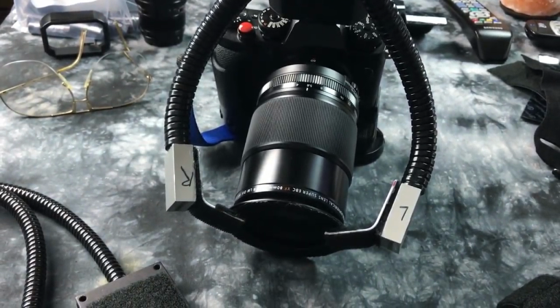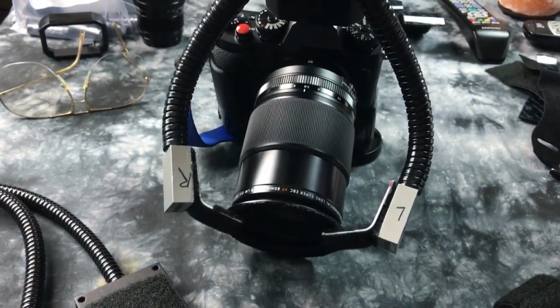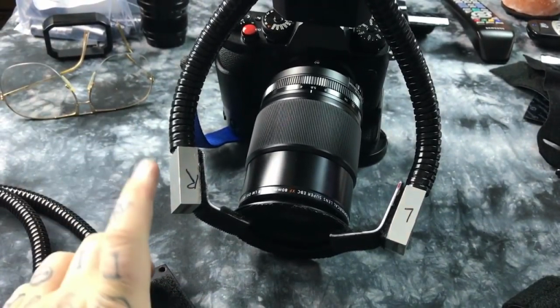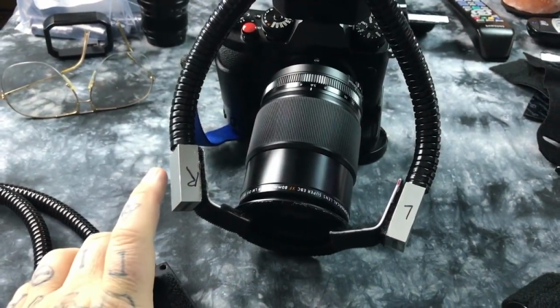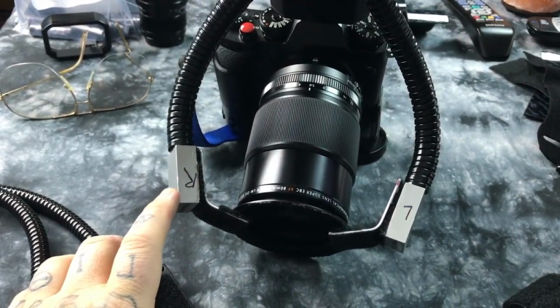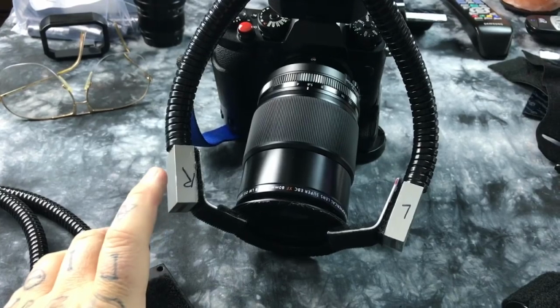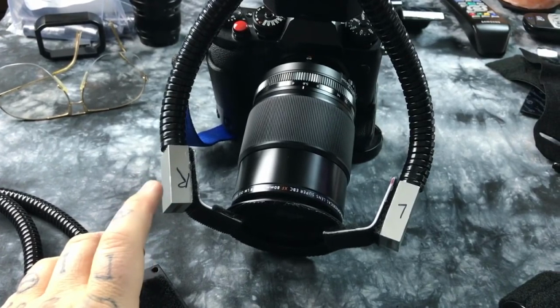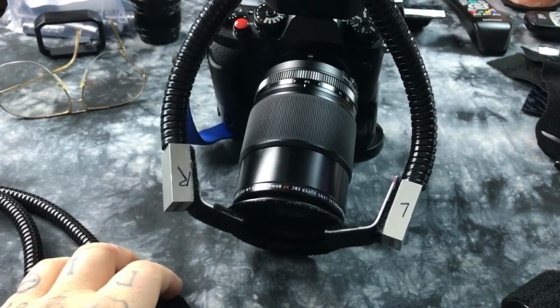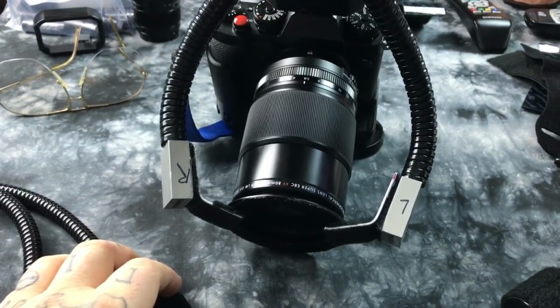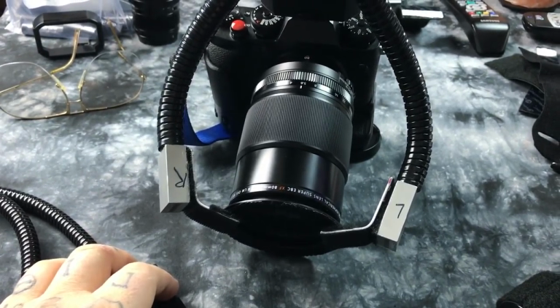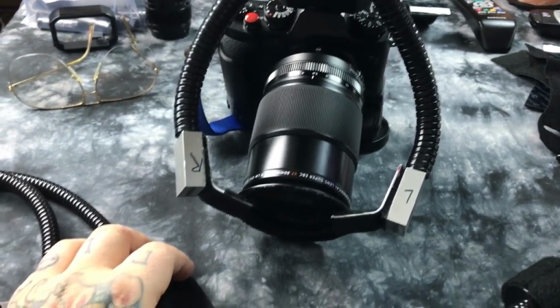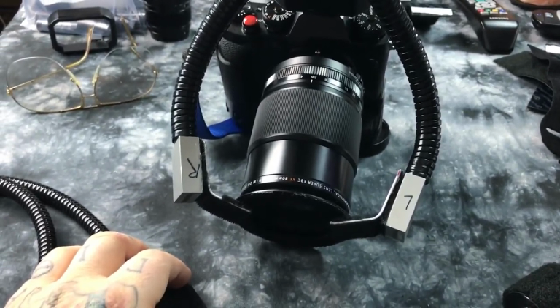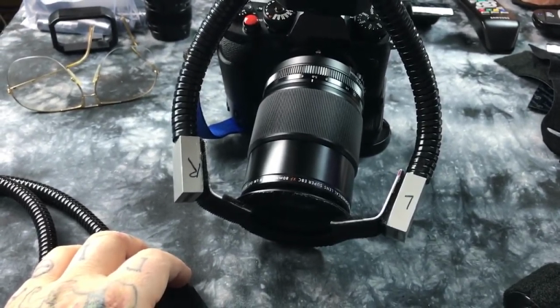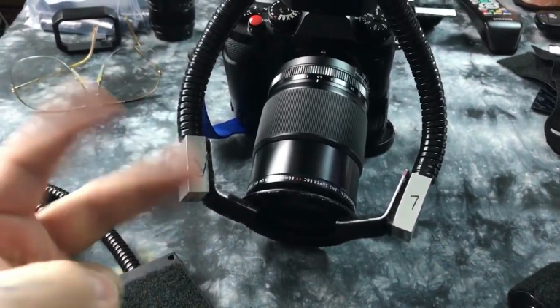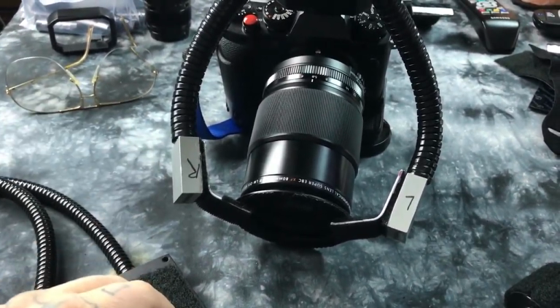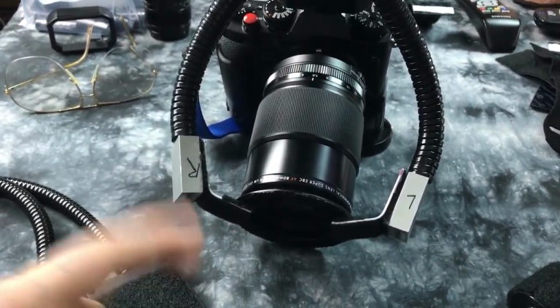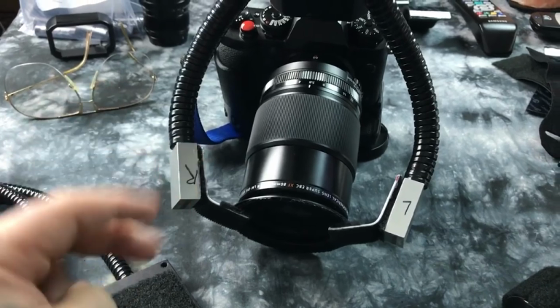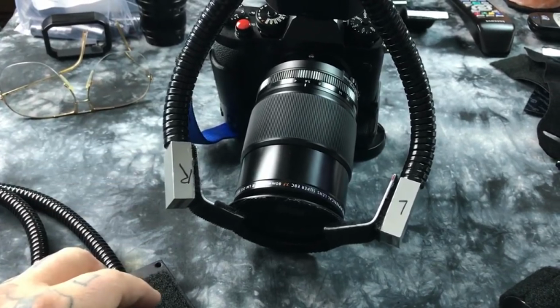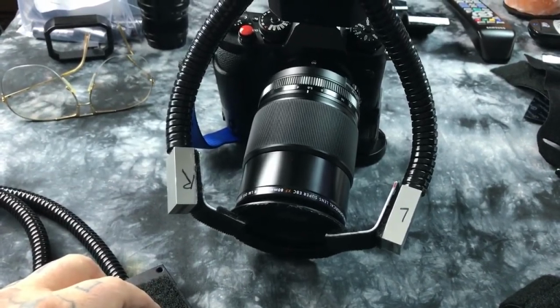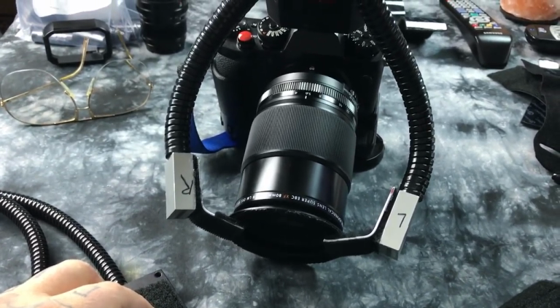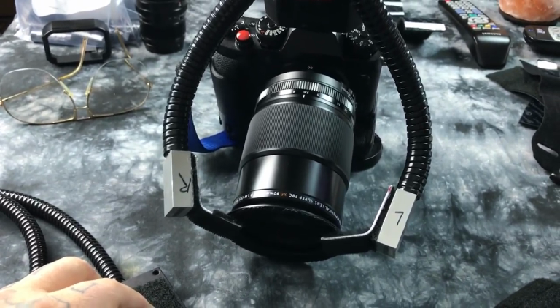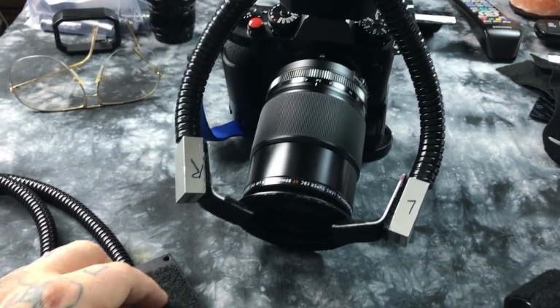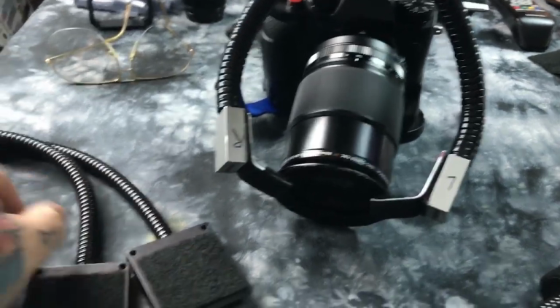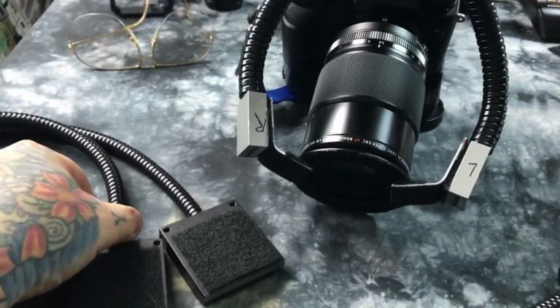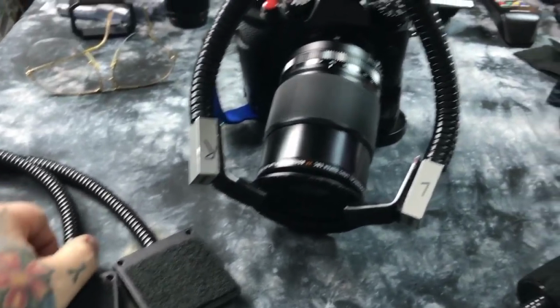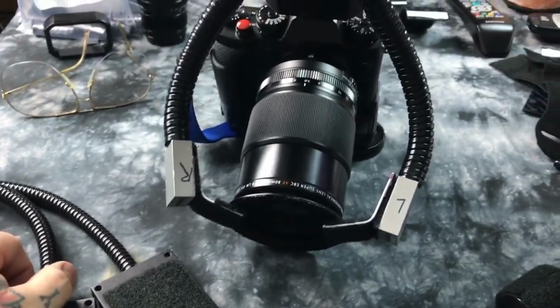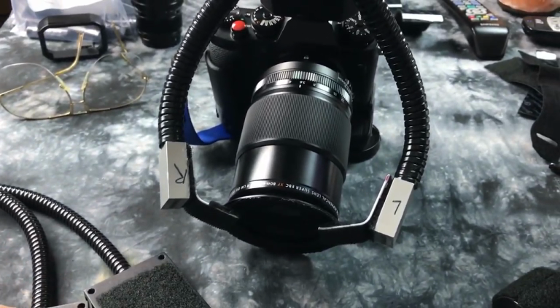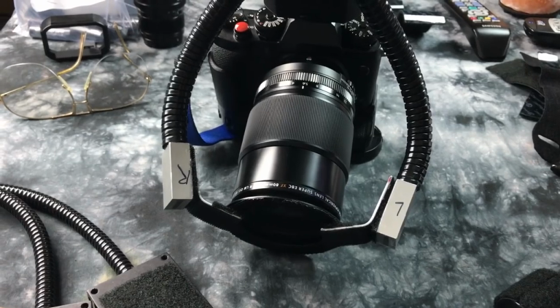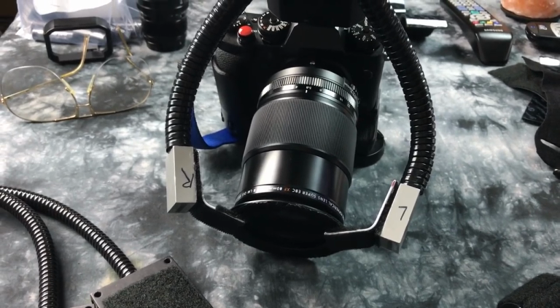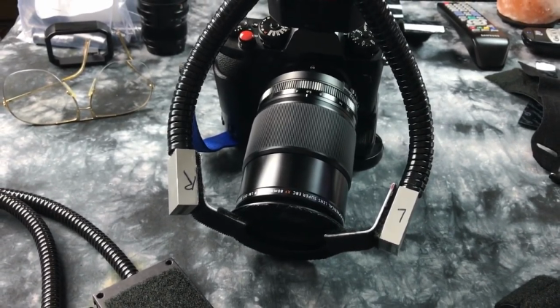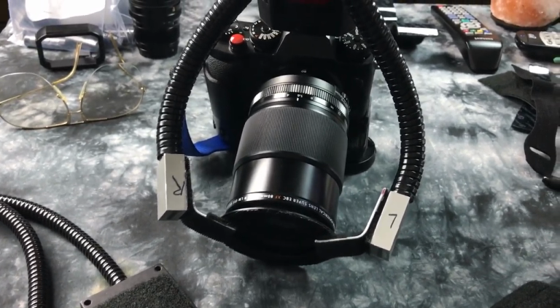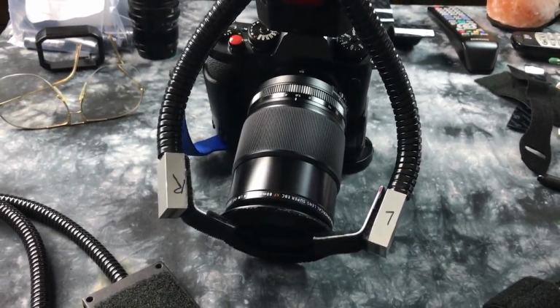Just type in 'bifurcated fiber optic' — which just means split, a two-headed fiber optic illuminator. Like I said, these are just used for microscope viewing and microscope photography.